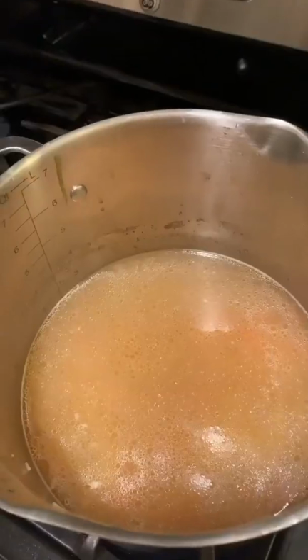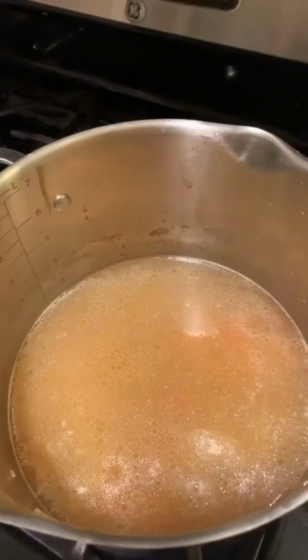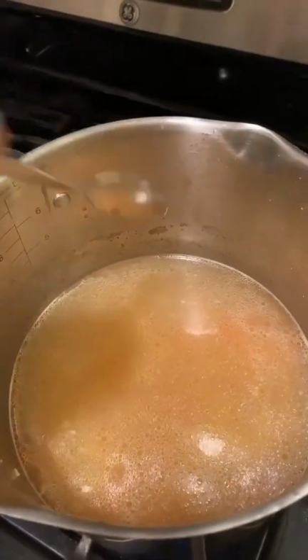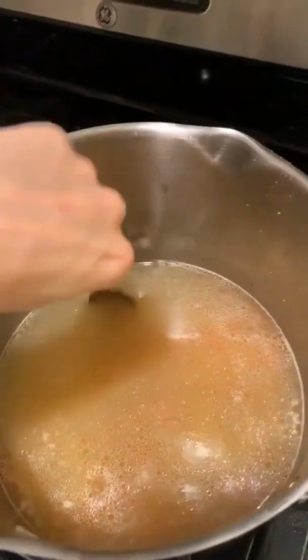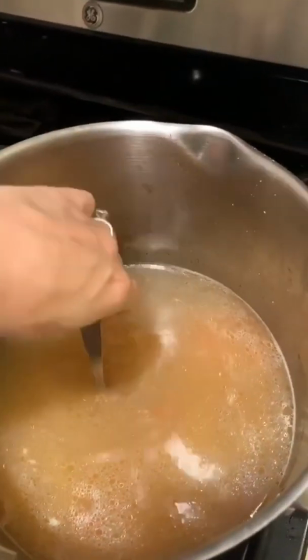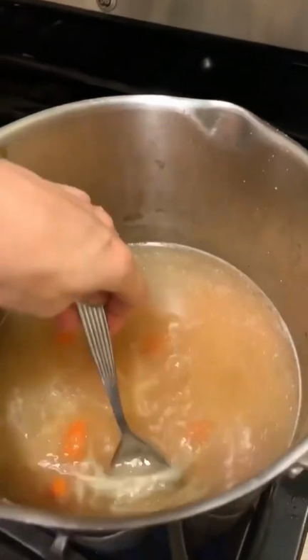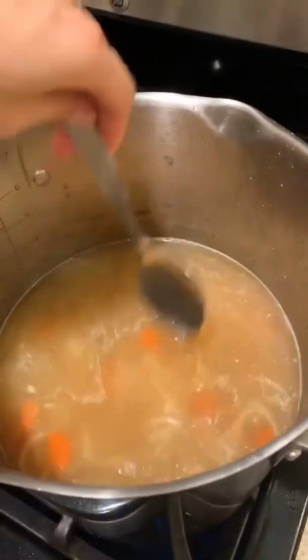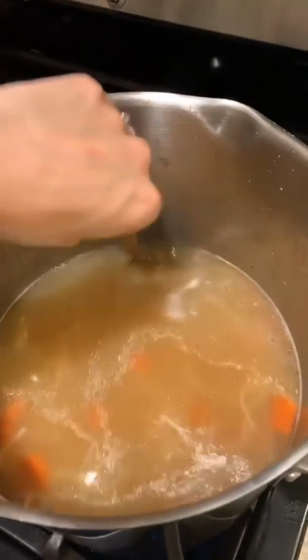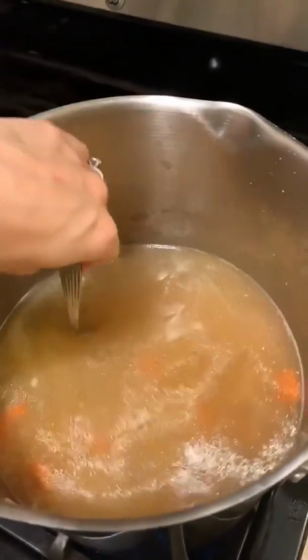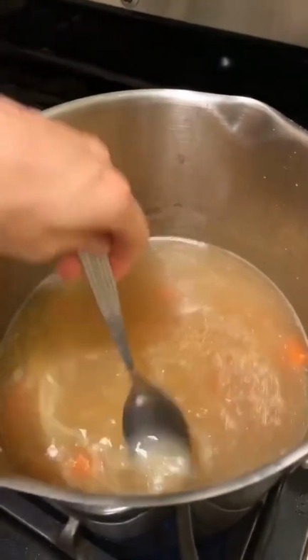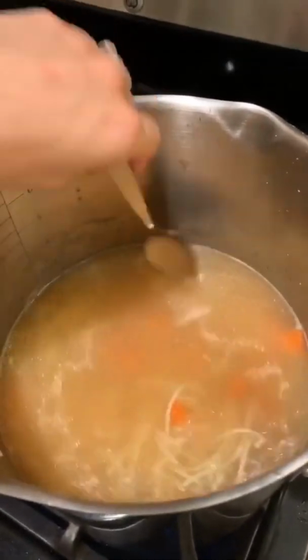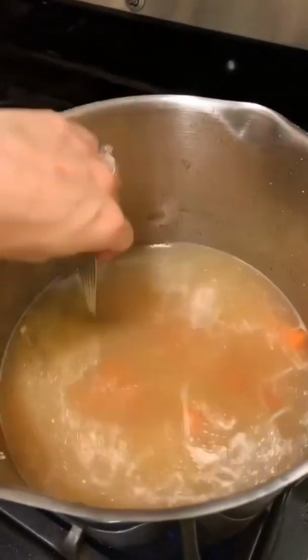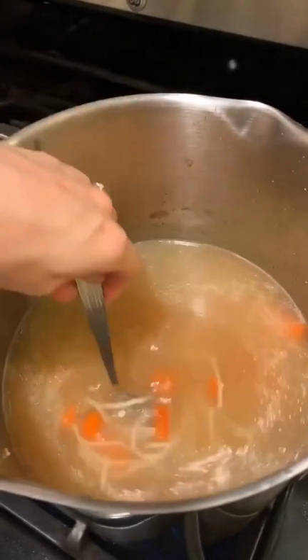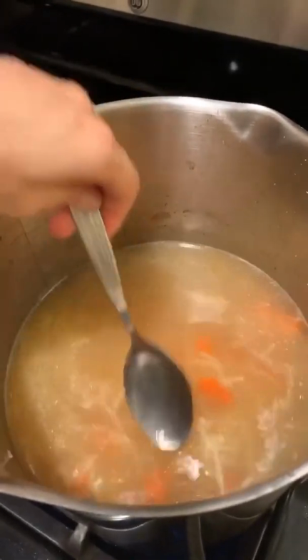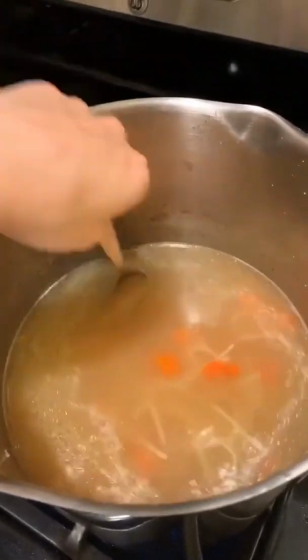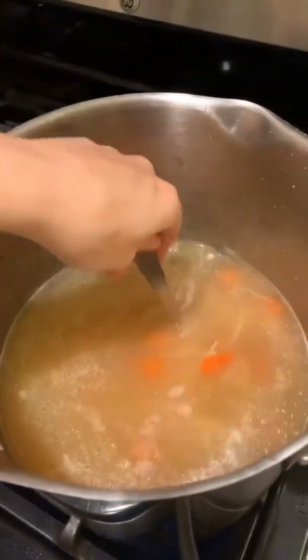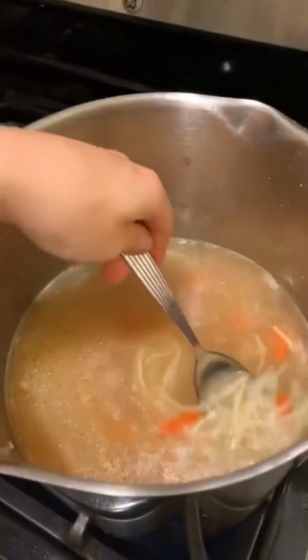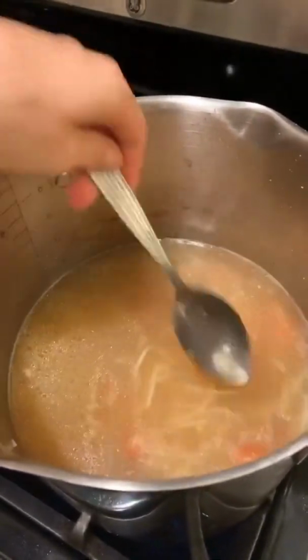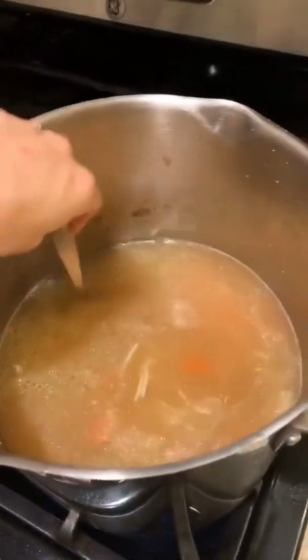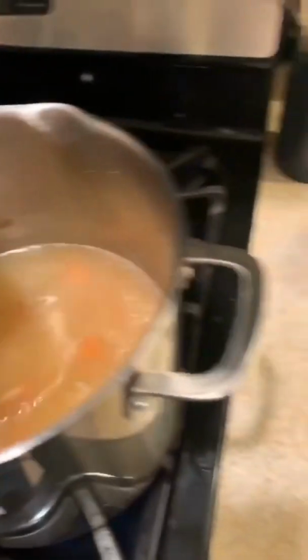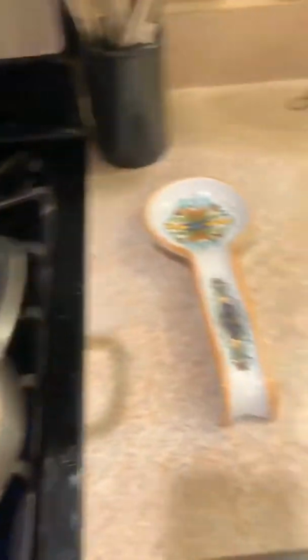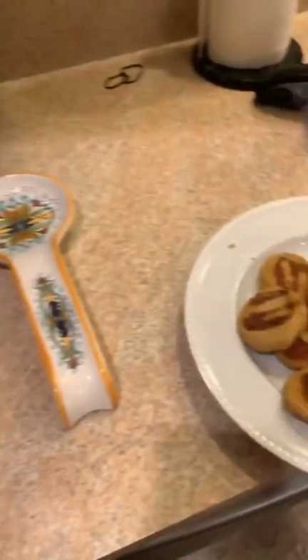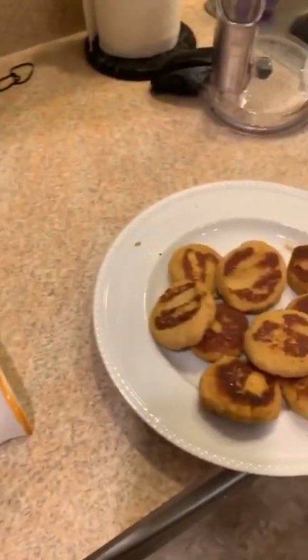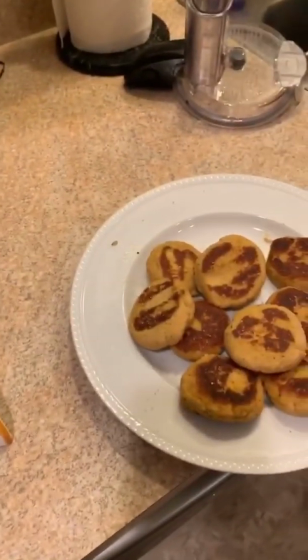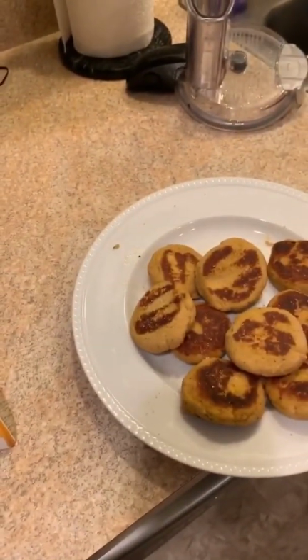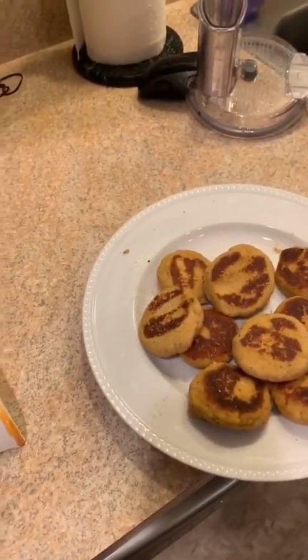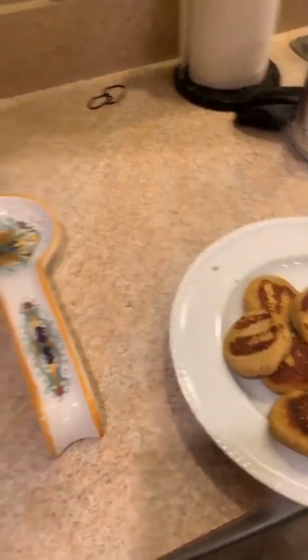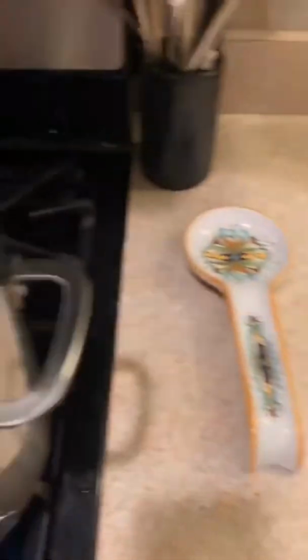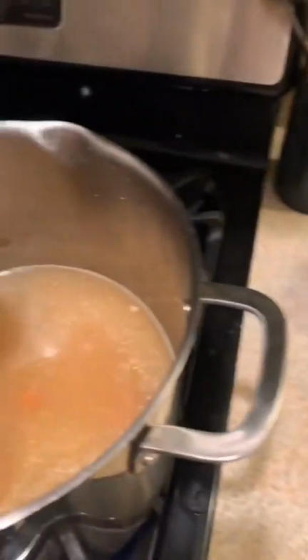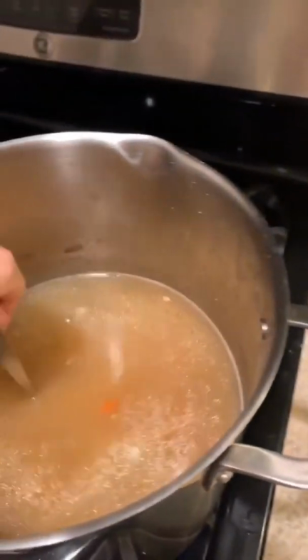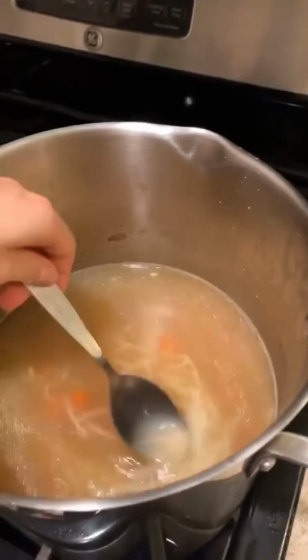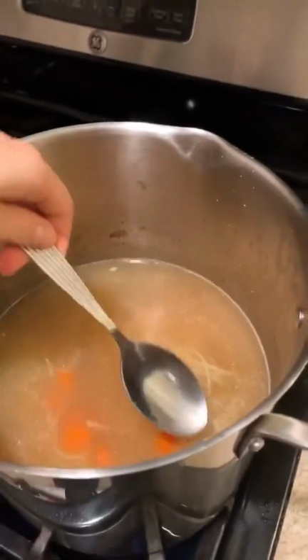I added the cooked noodles and the carrots — I cut them up and added them to the broth — and it's all ready to go. I also made the chicken croquettes, so that's what we're going to eat for dinner tonight. Yum!